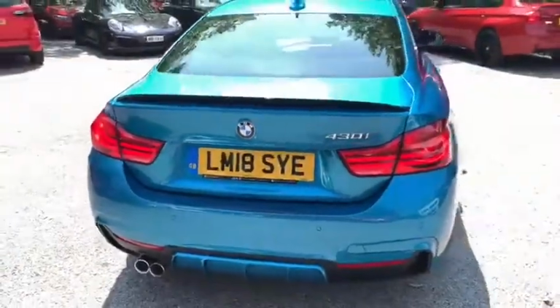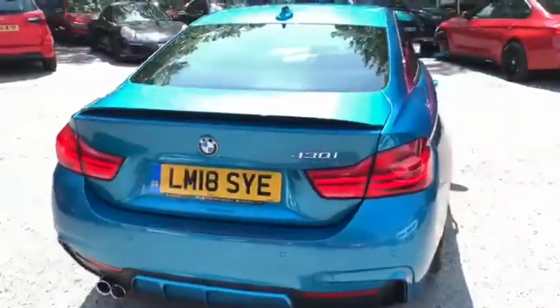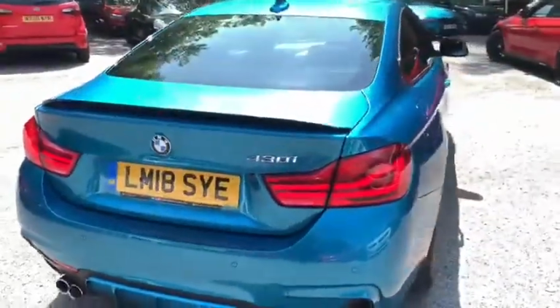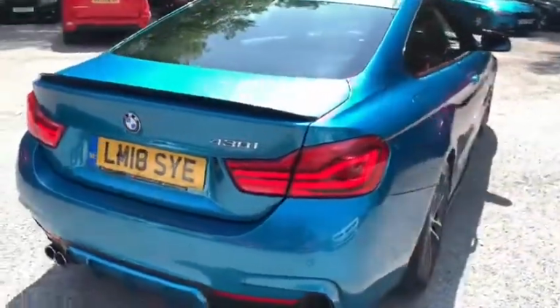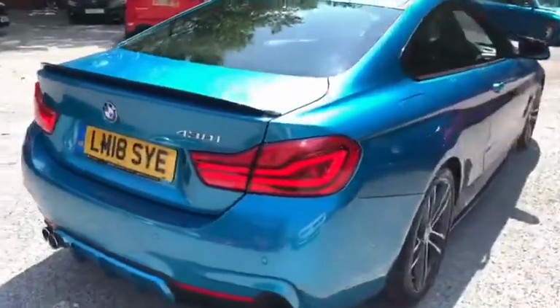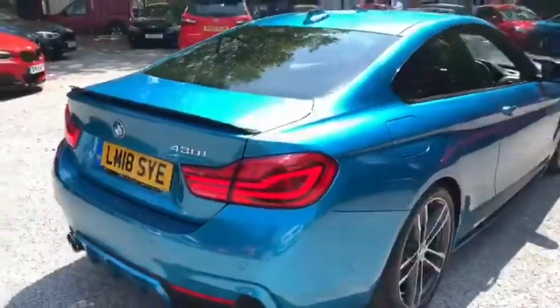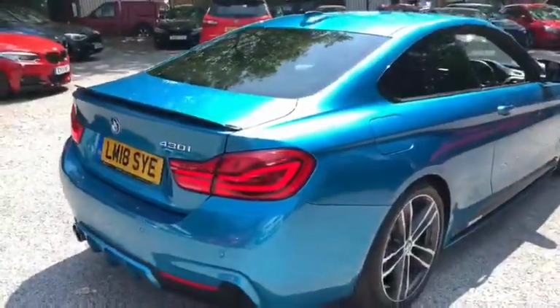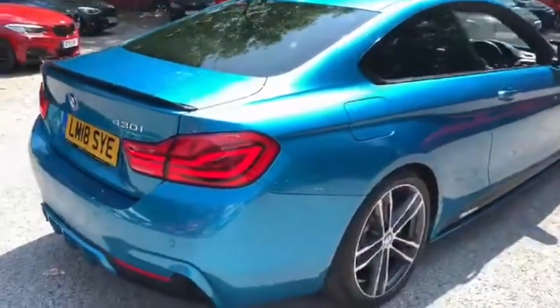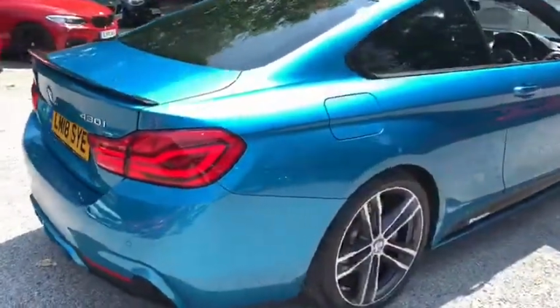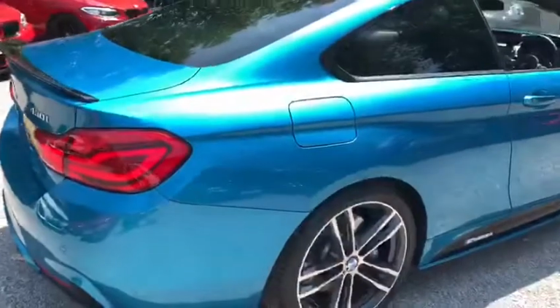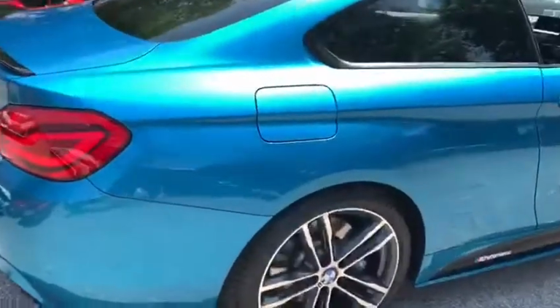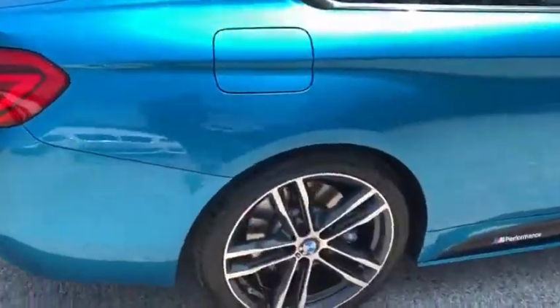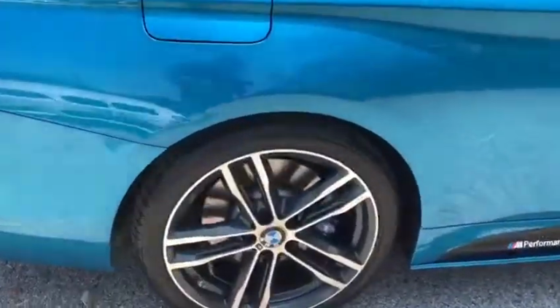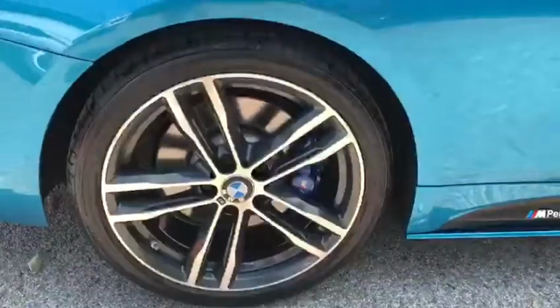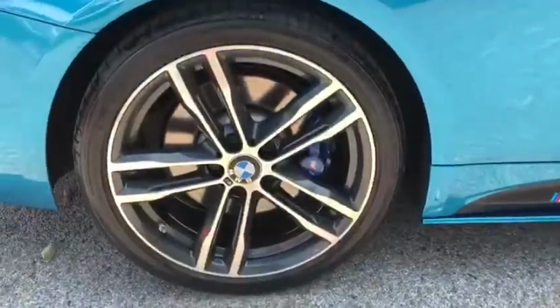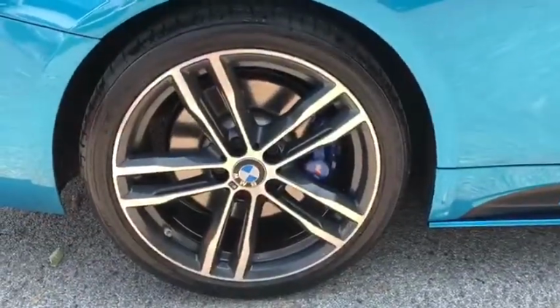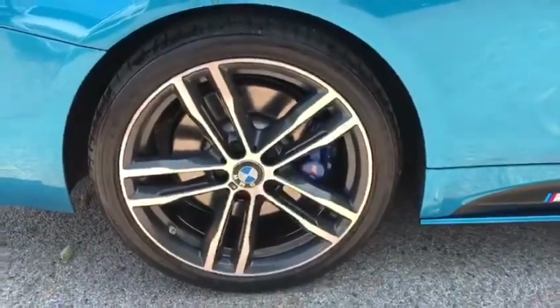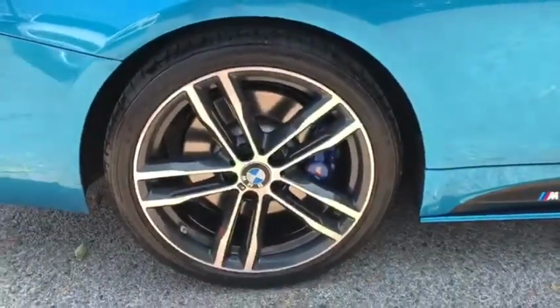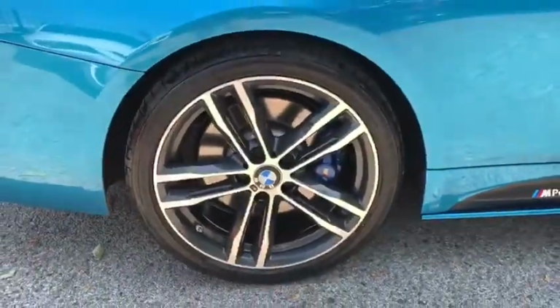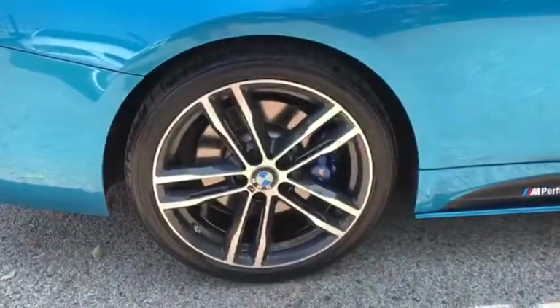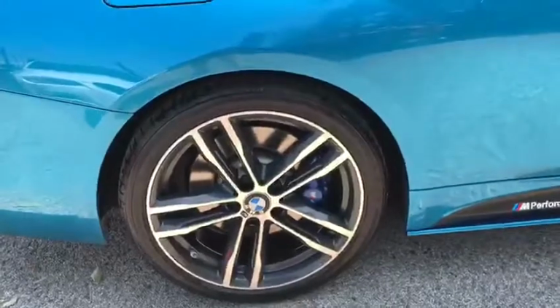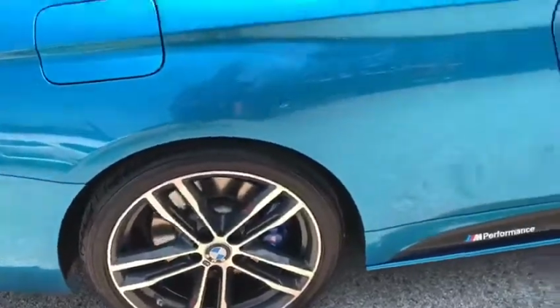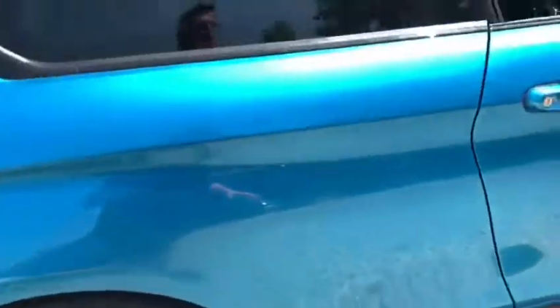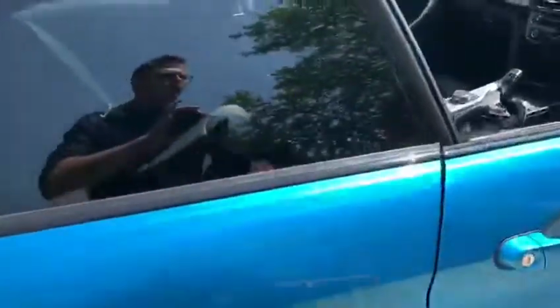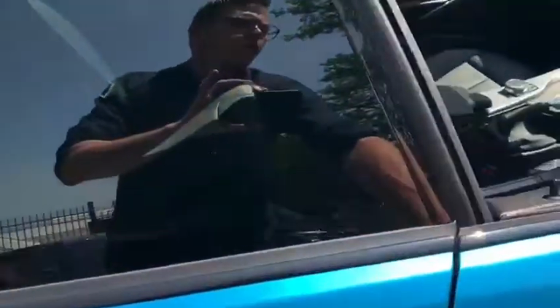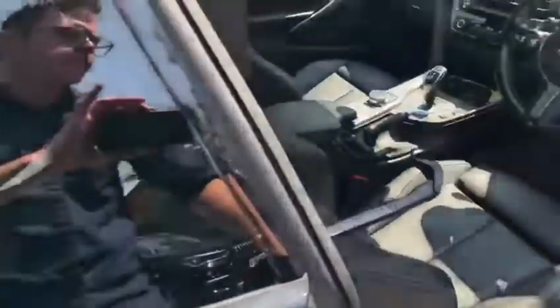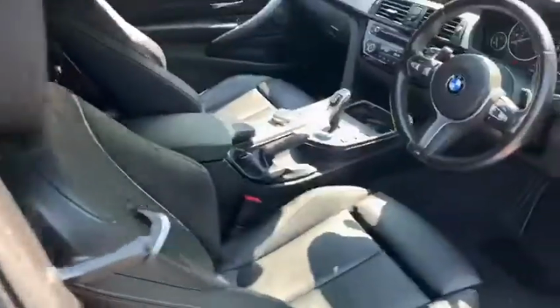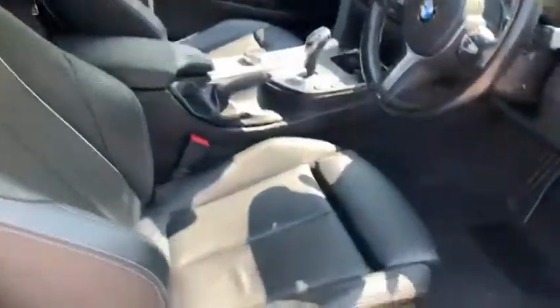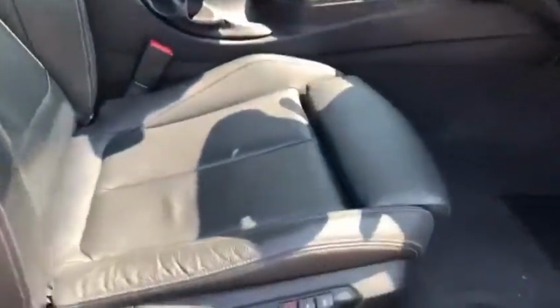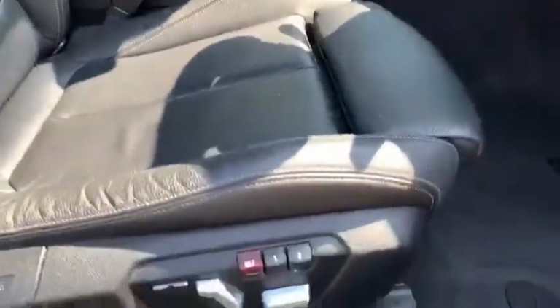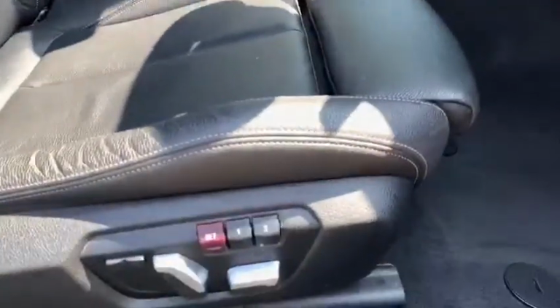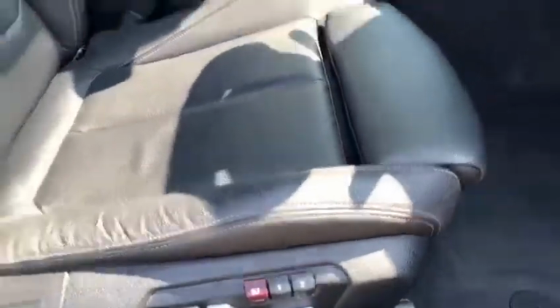Moving on to the other side now, where I'll quickly make my way through and take a seat on the driver's side — not before showing off the 19-inch alloy wheels once again. There are the memory settings for the driver's side.